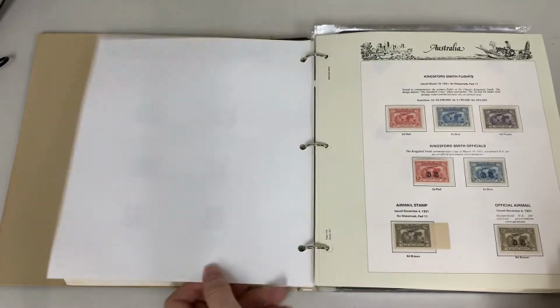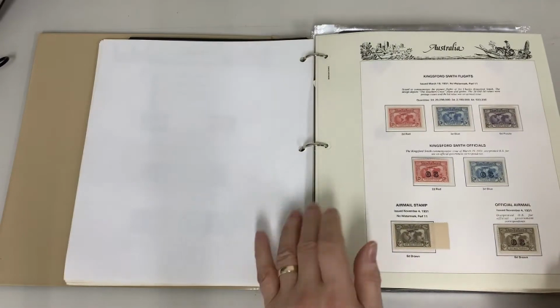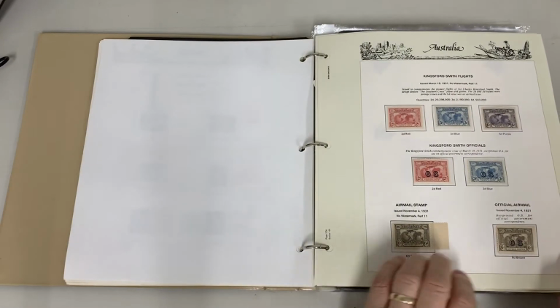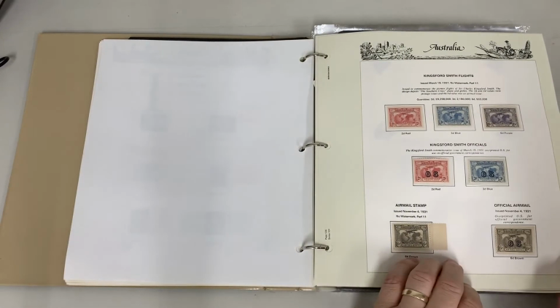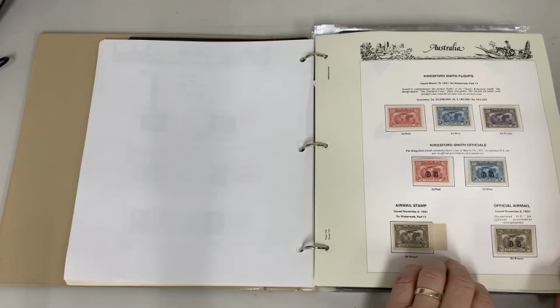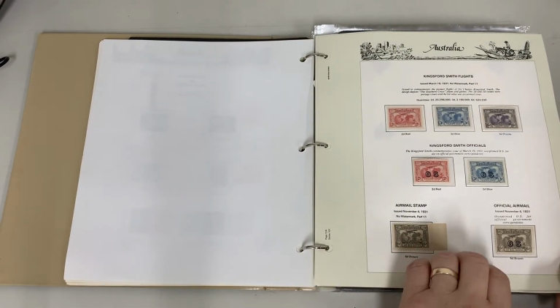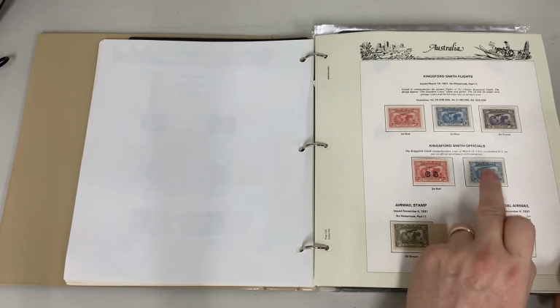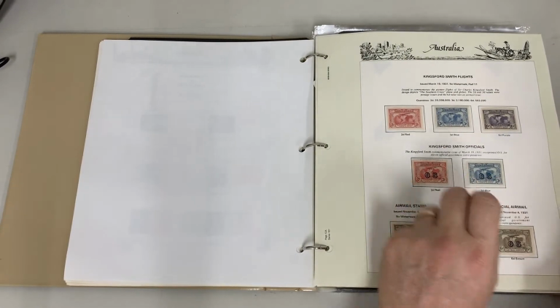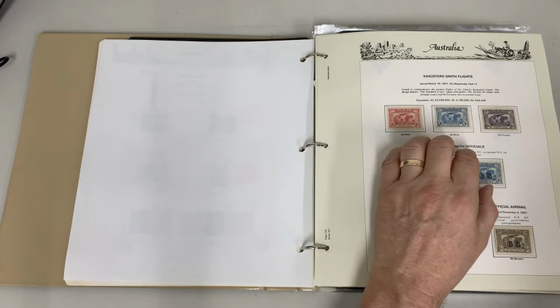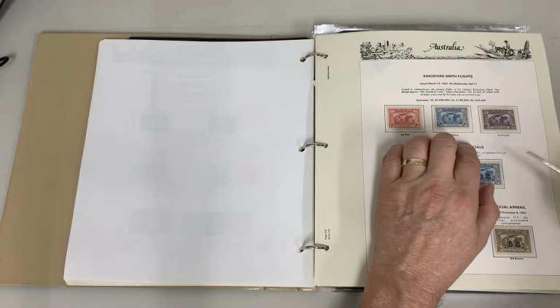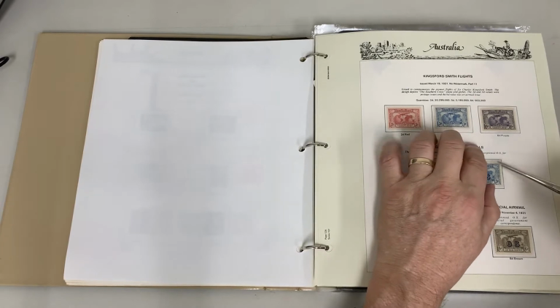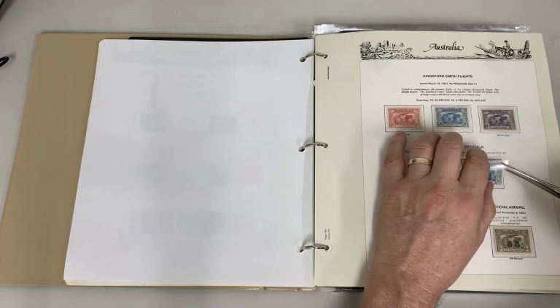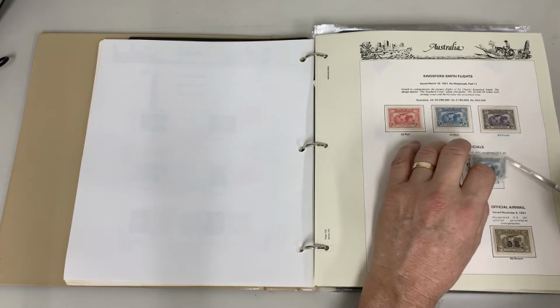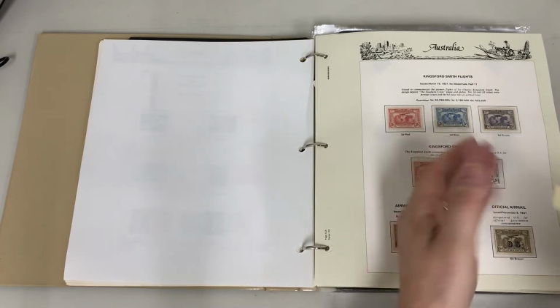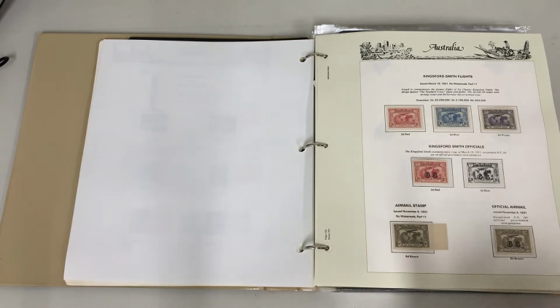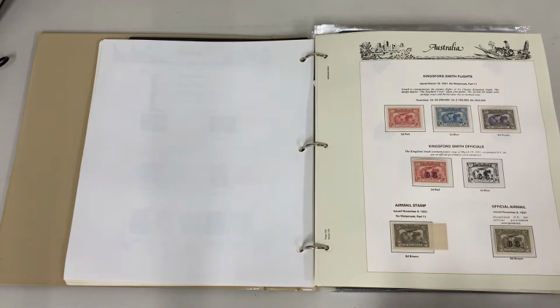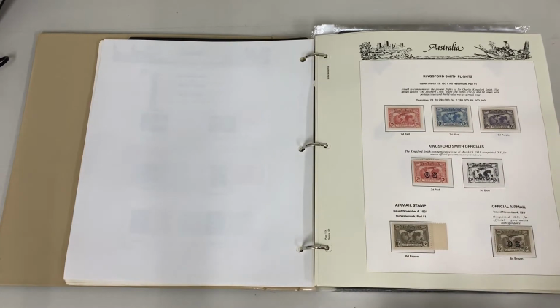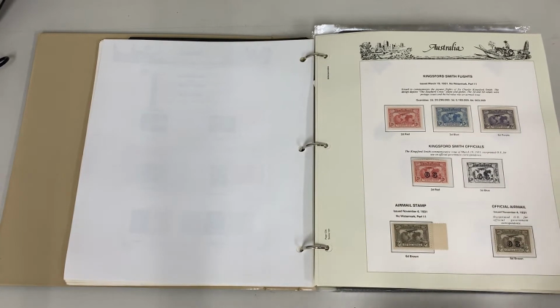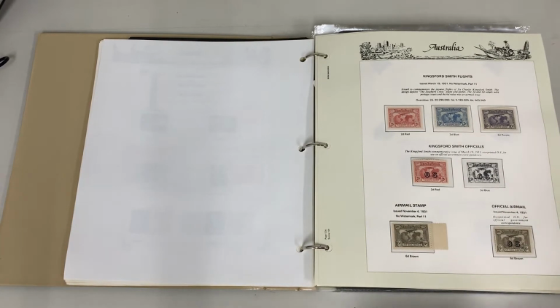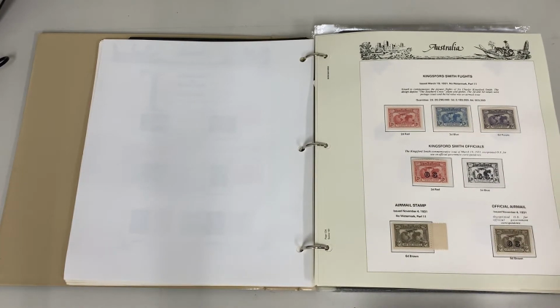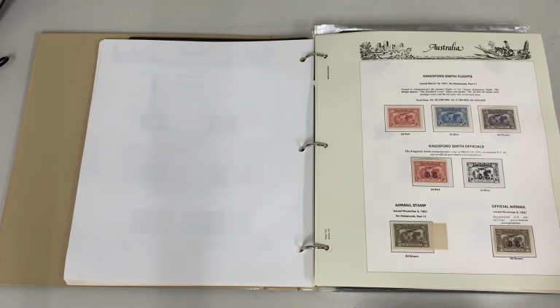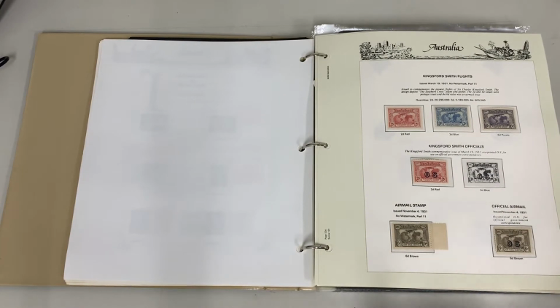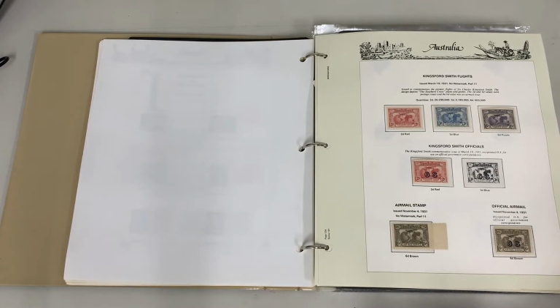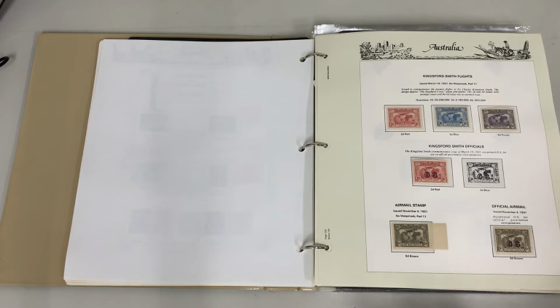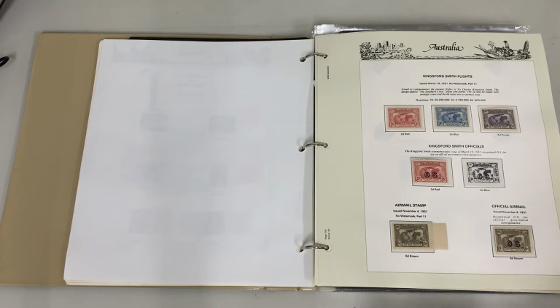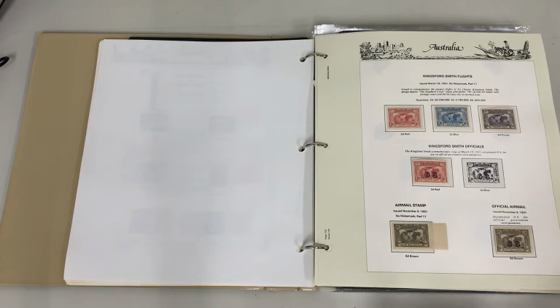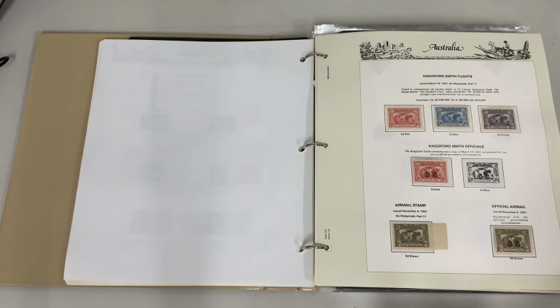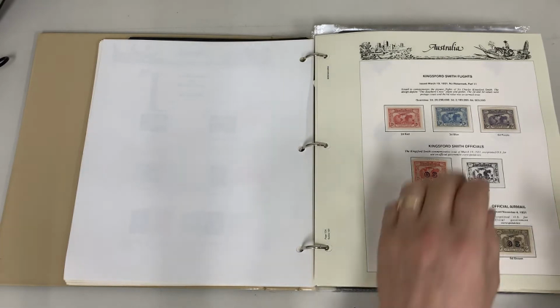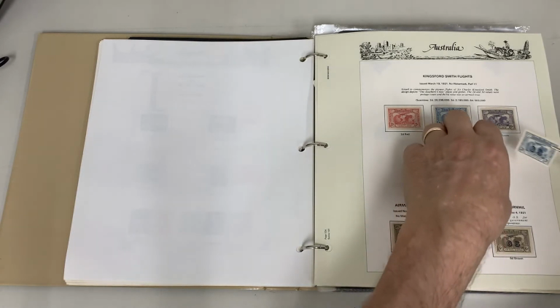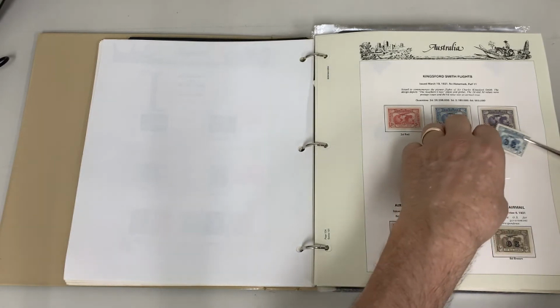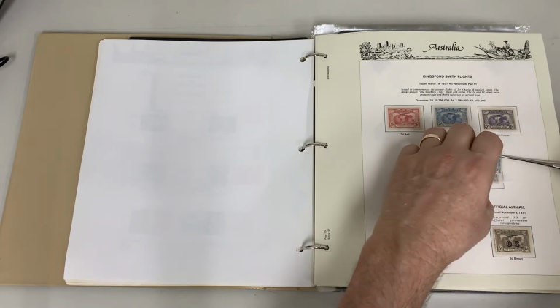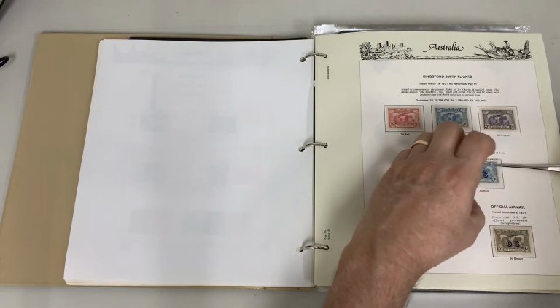That really highlights the collection. Mint but no certificates. What do we think? Very flat — wouldn't want to bet my house on those.